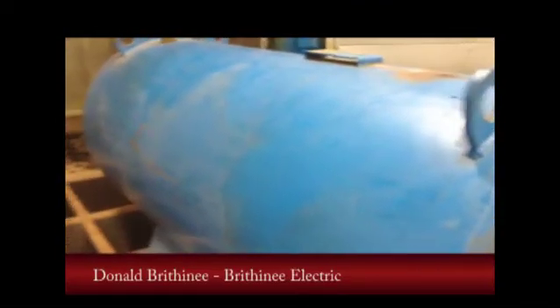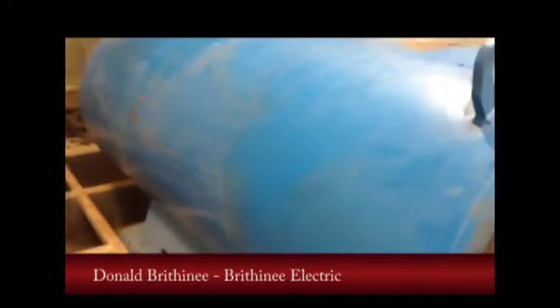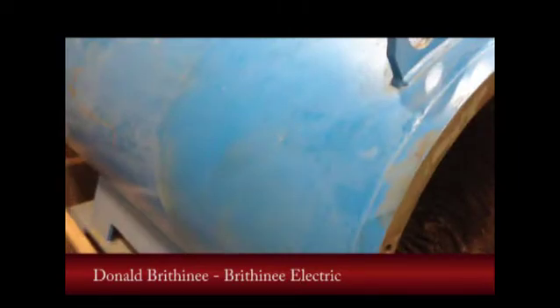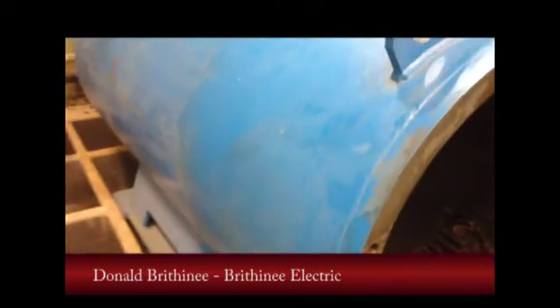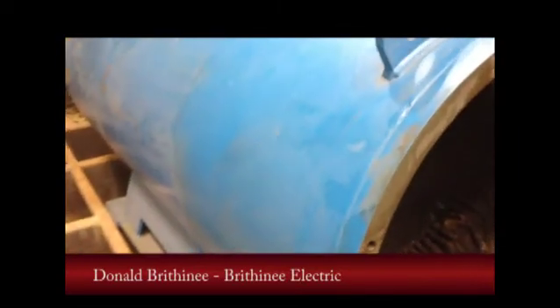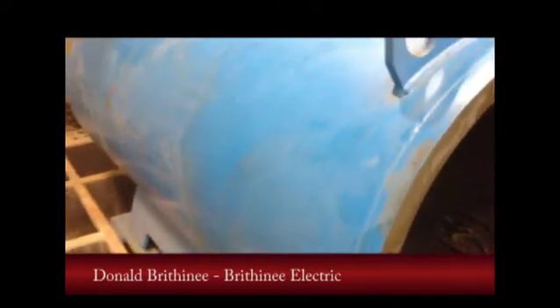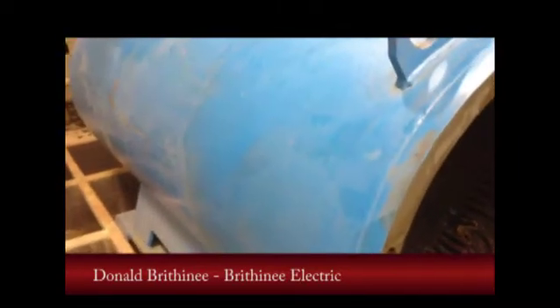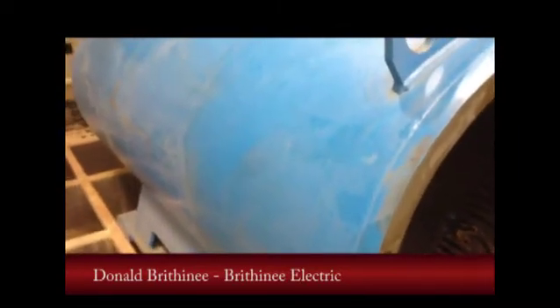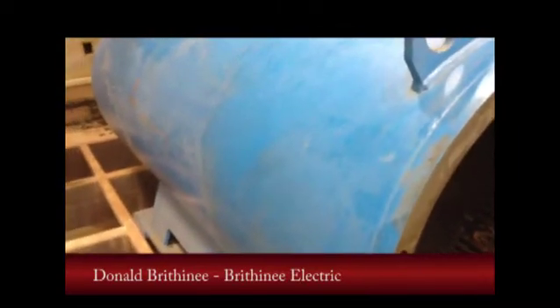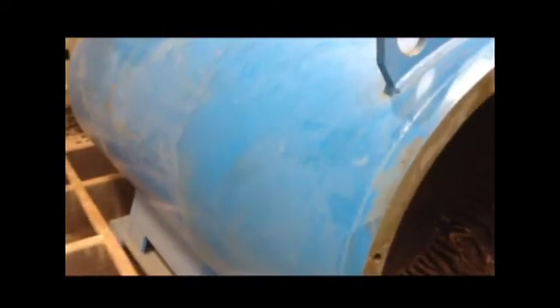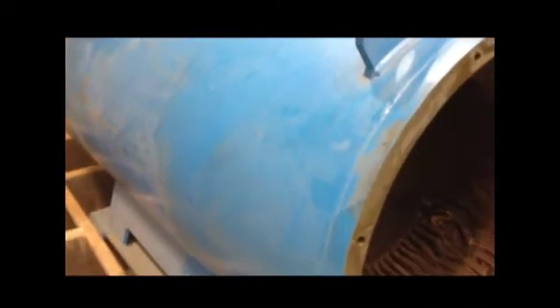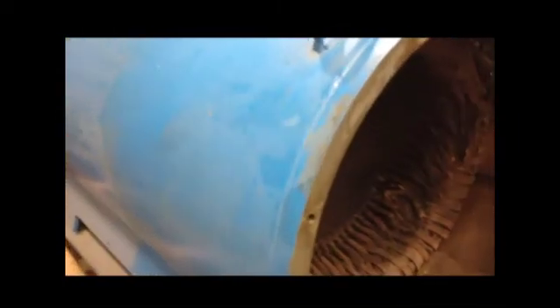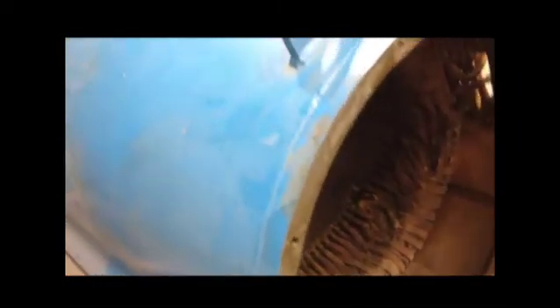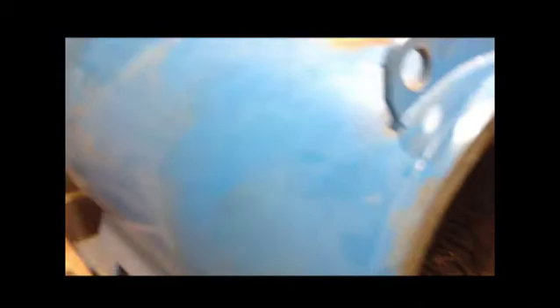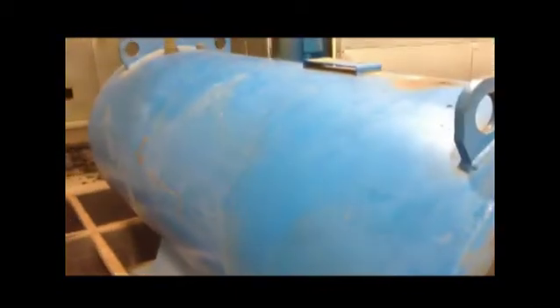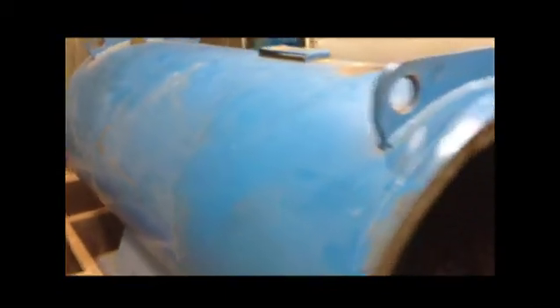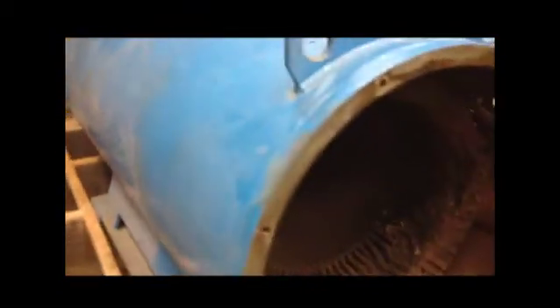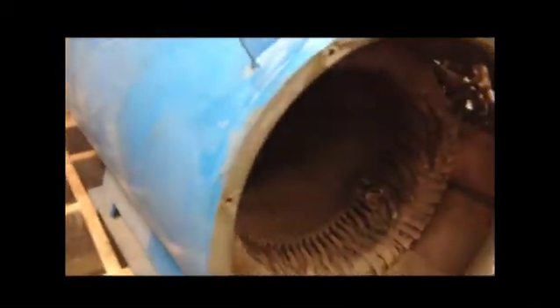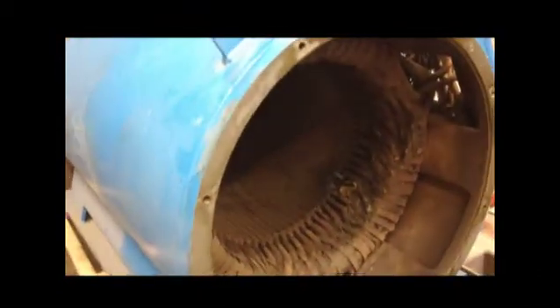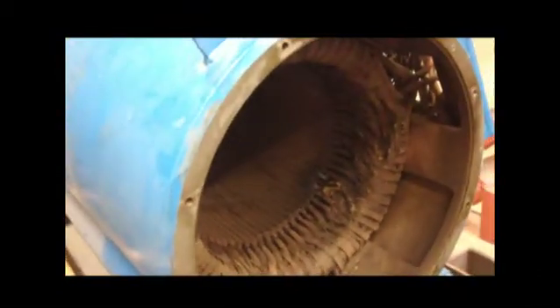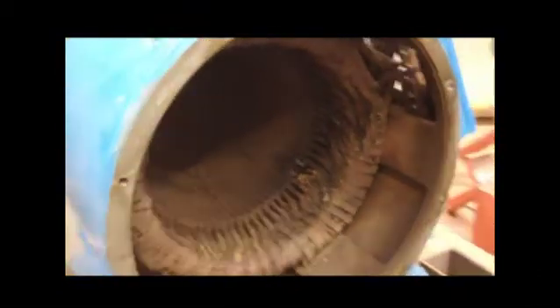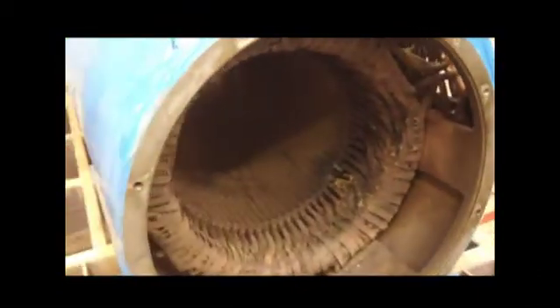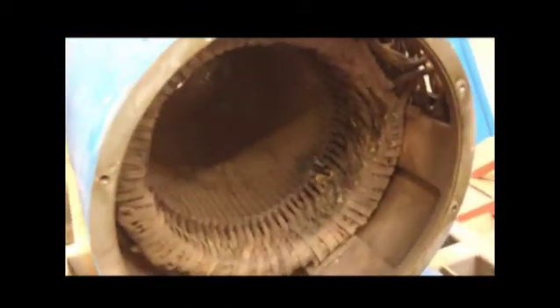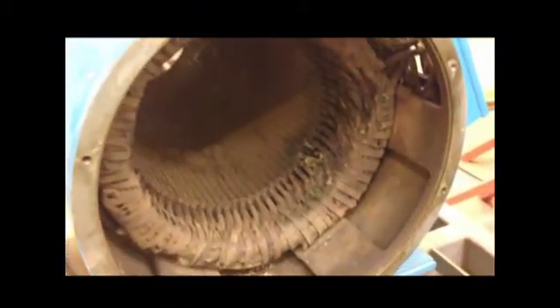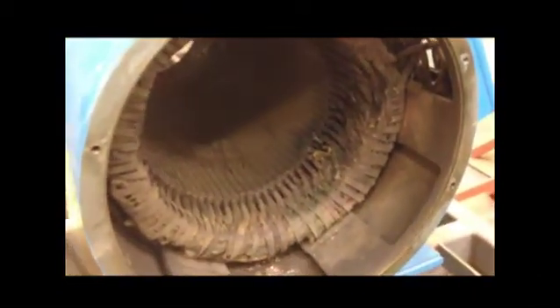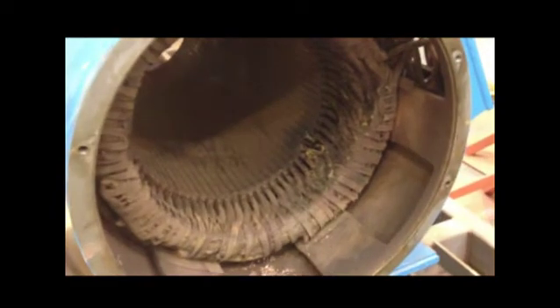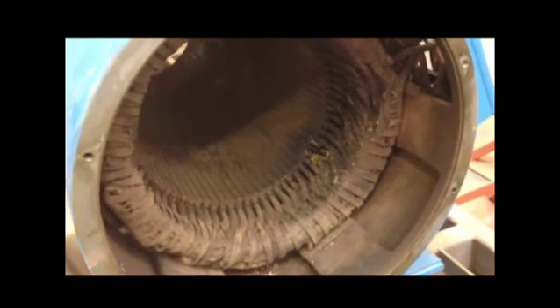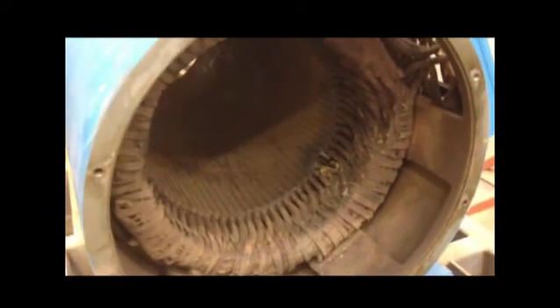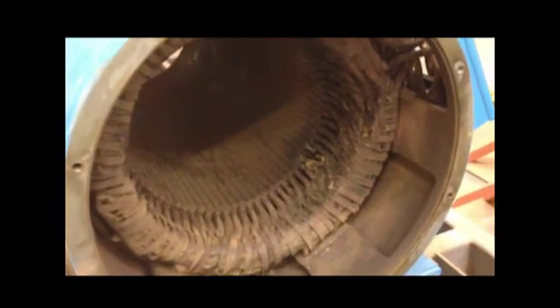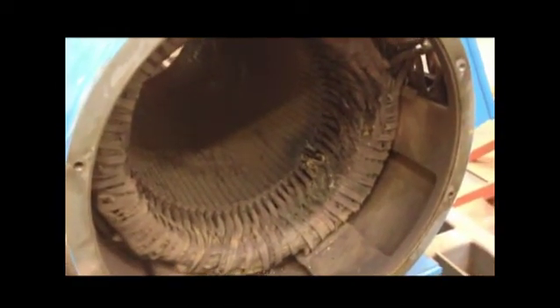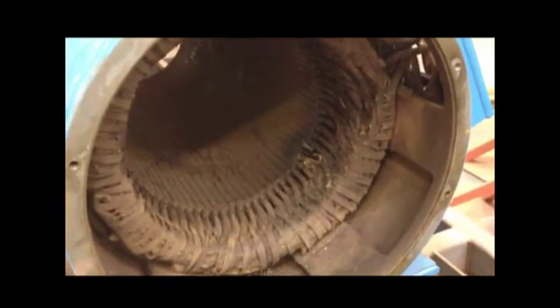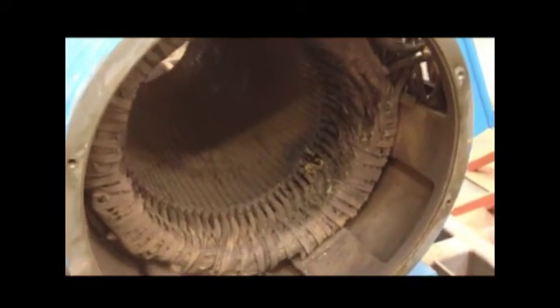One of the tasks that we have is to always try to identify a root cause of failure of a motor. This happens to be a rather large, about one megawatt, water-cooled, Austrian-built, 460-volt wind generator.